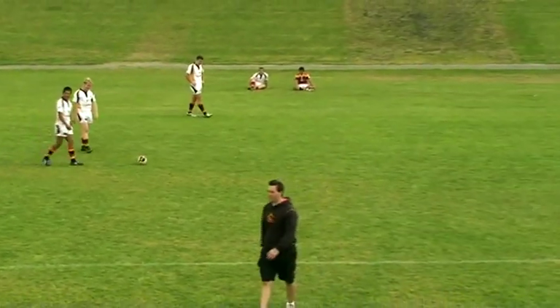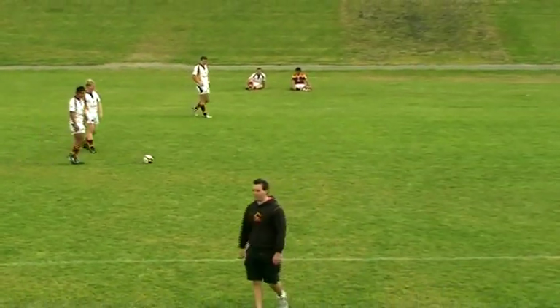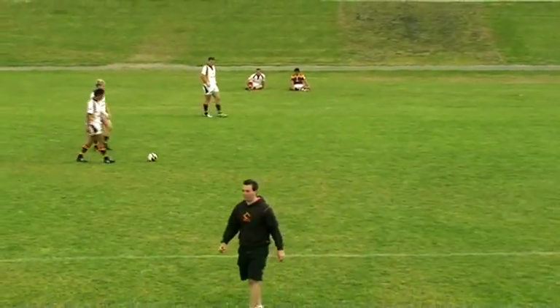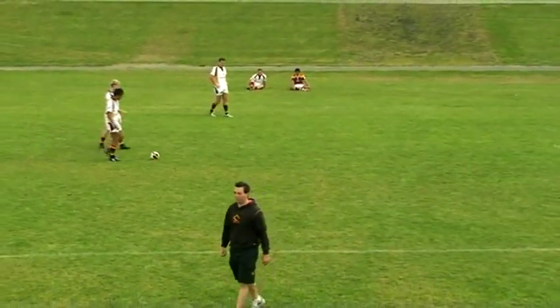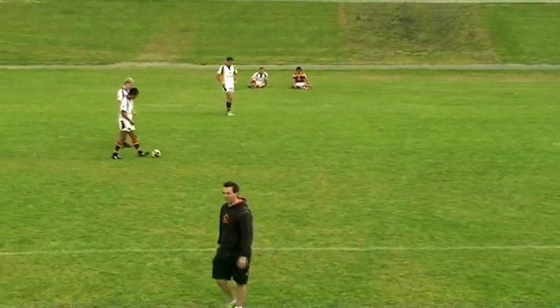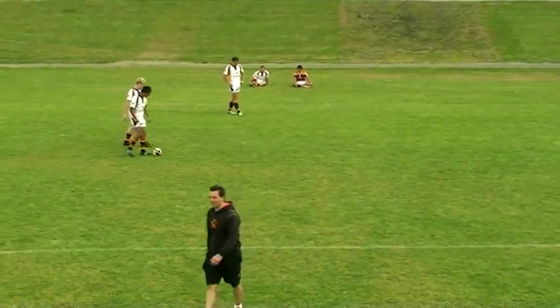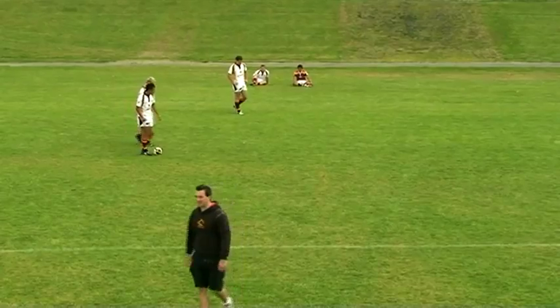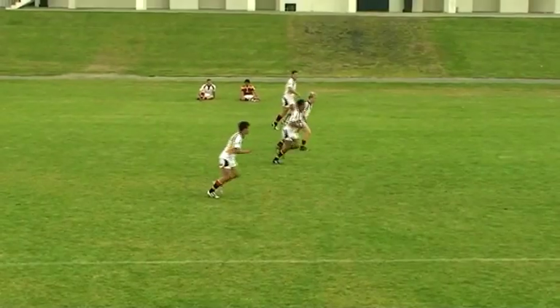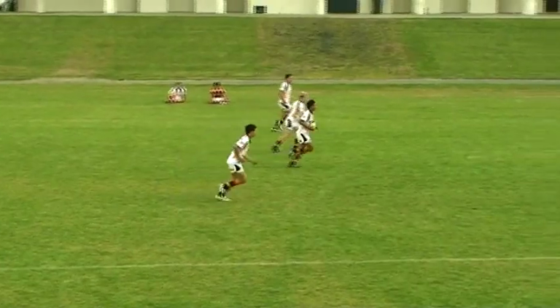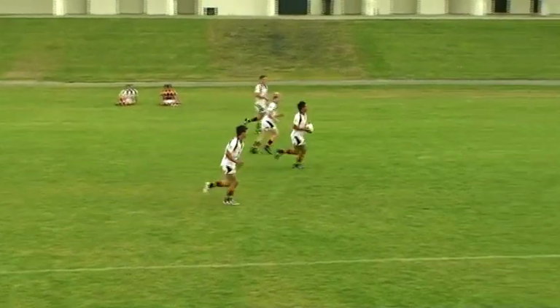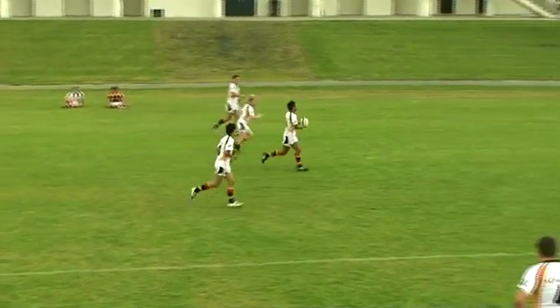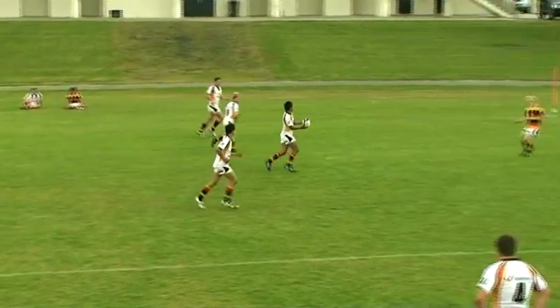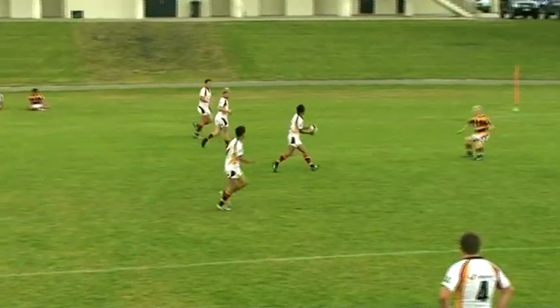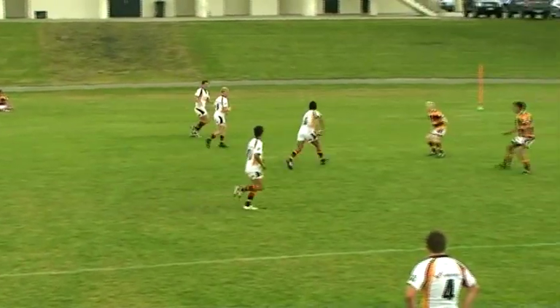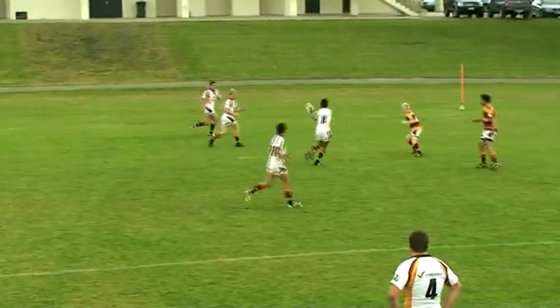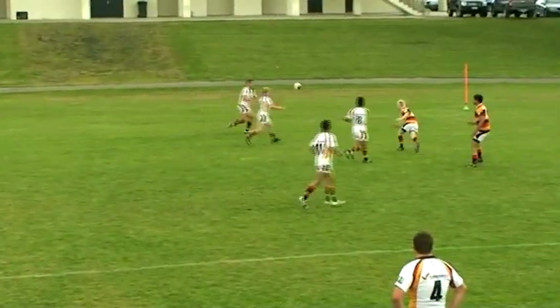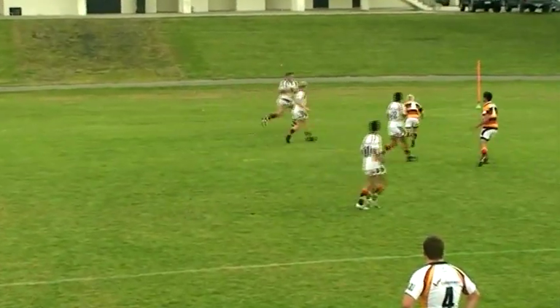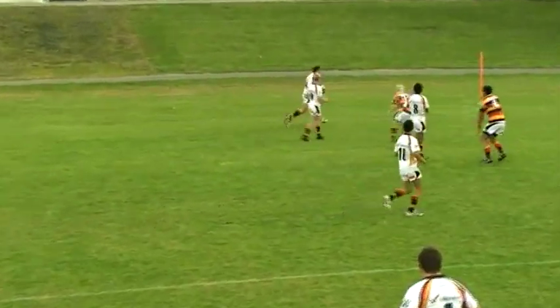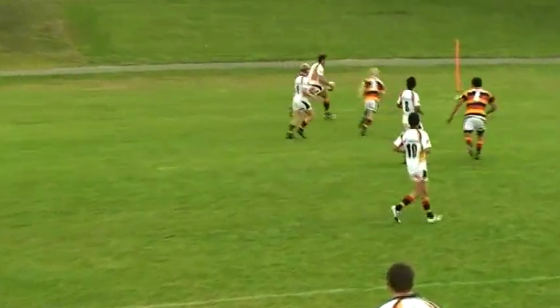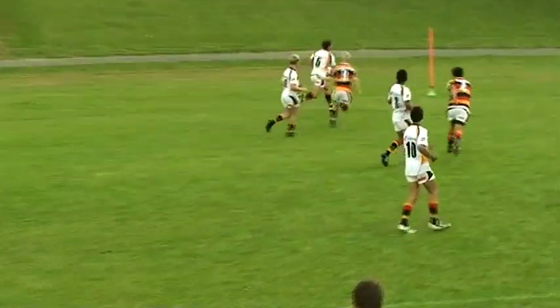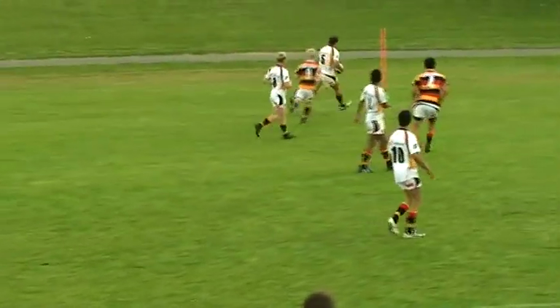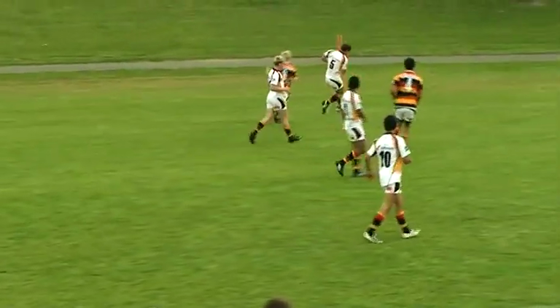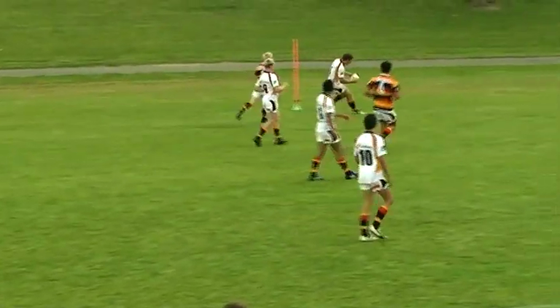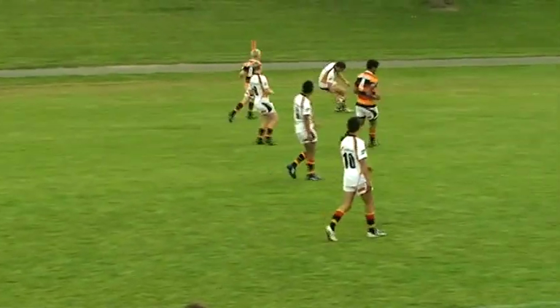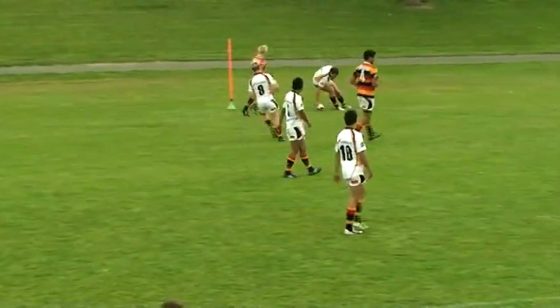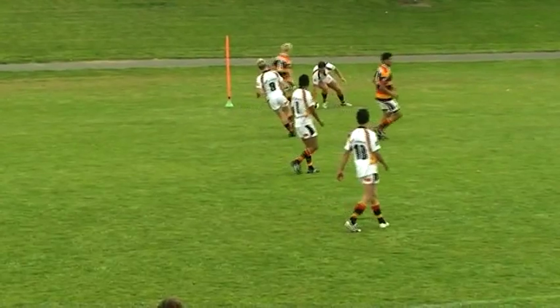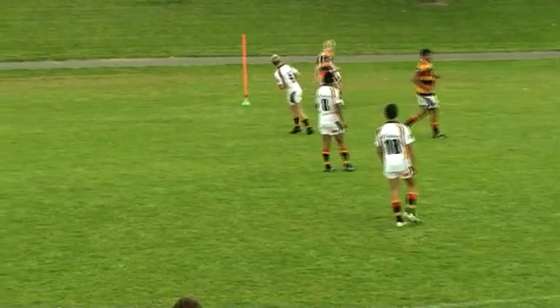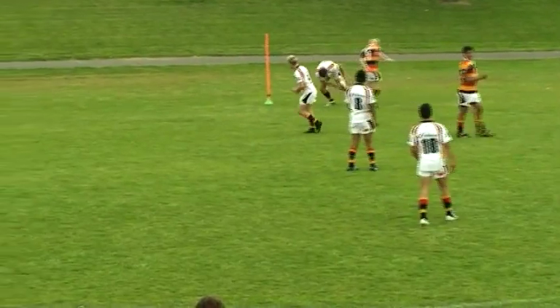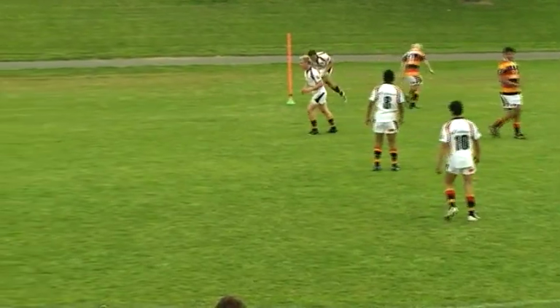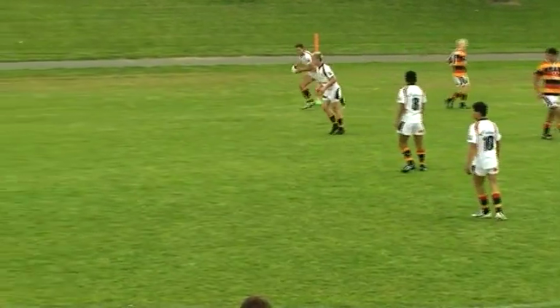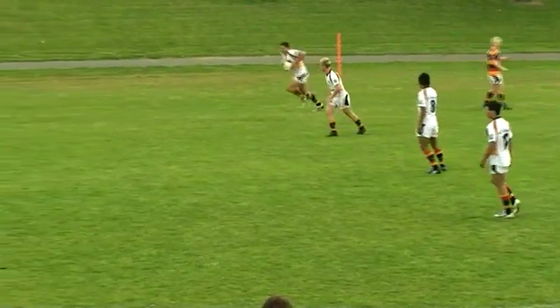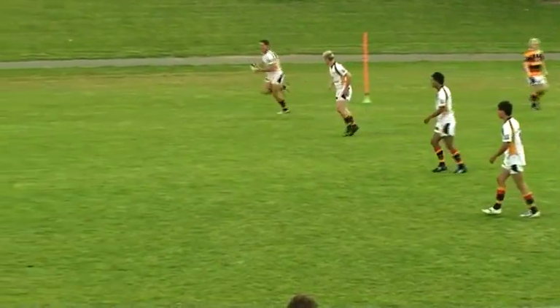The middle team has to score as many tries as possible within a two-minute period. Once that two minutes is up, the middle team becomes an end team.